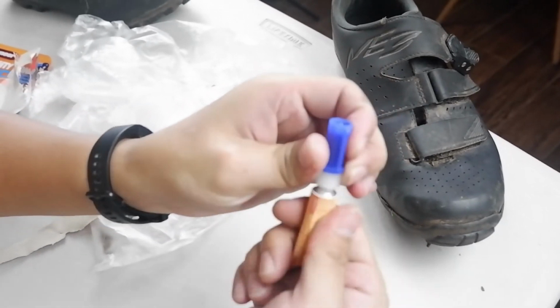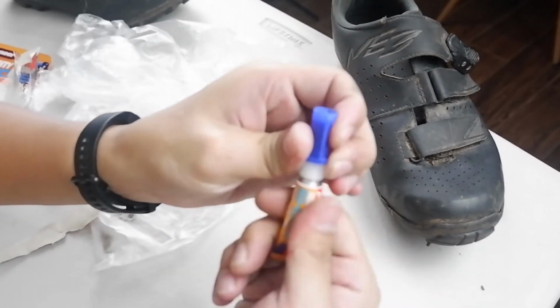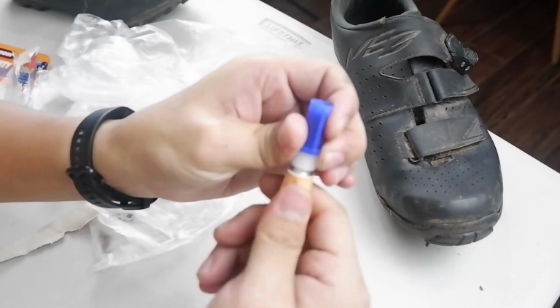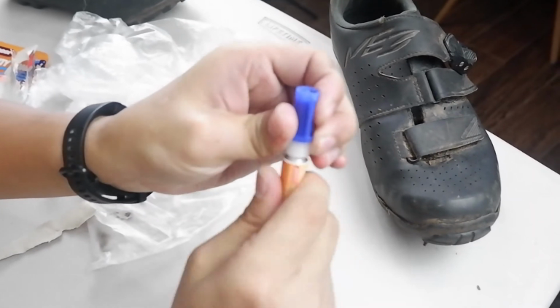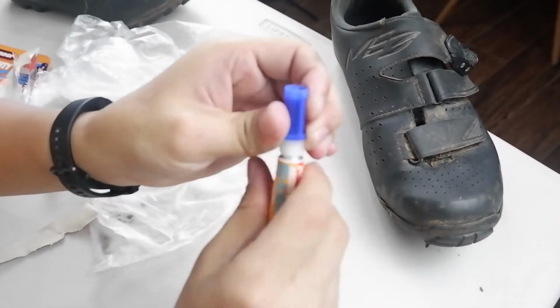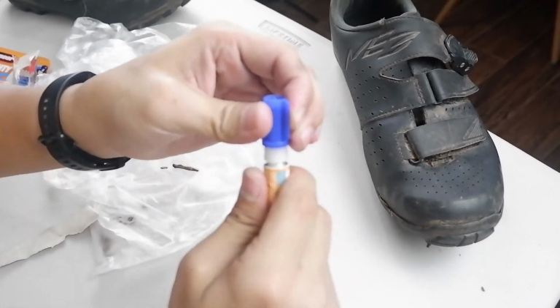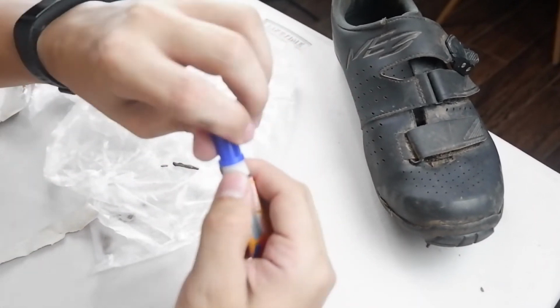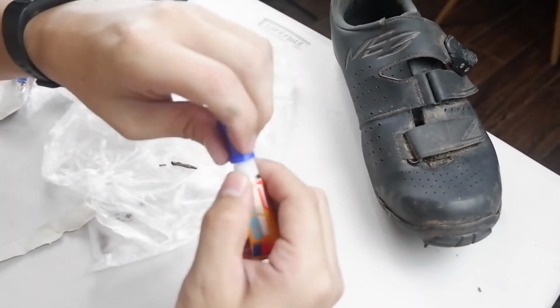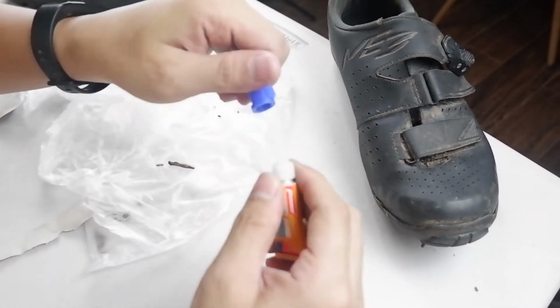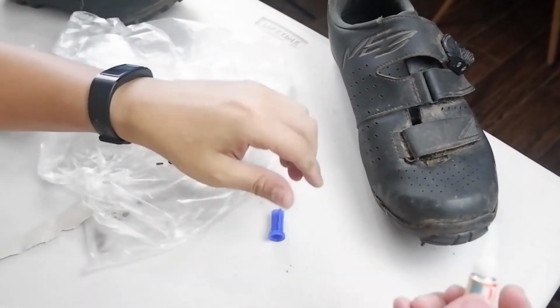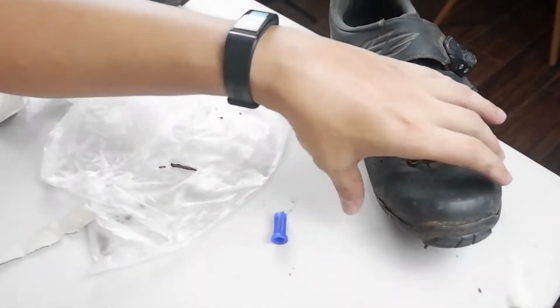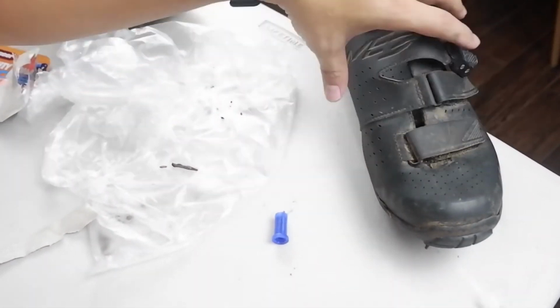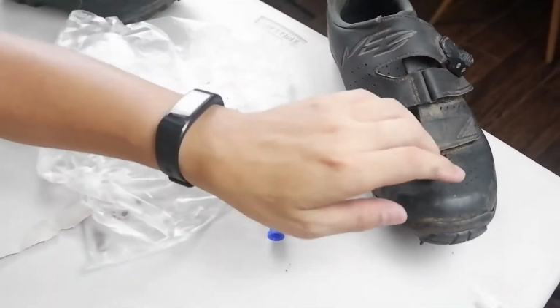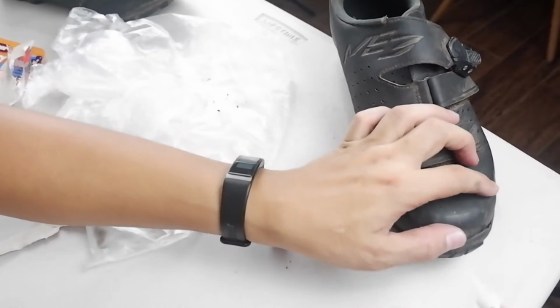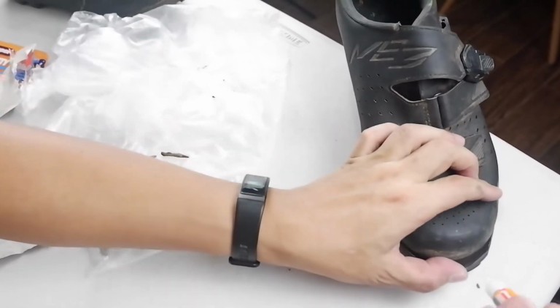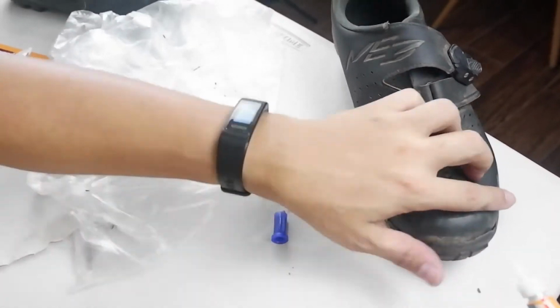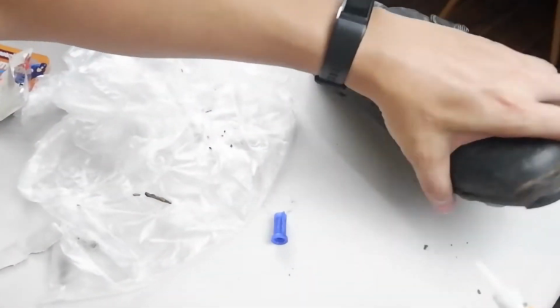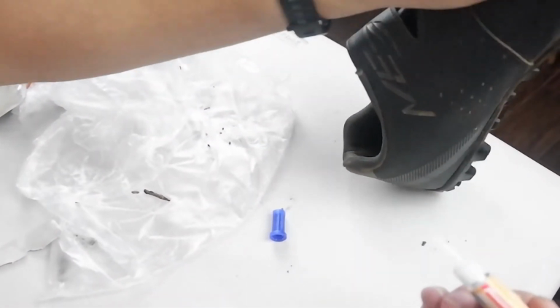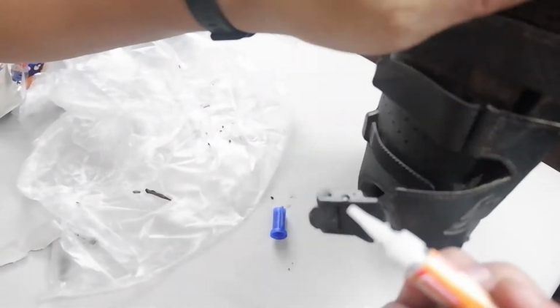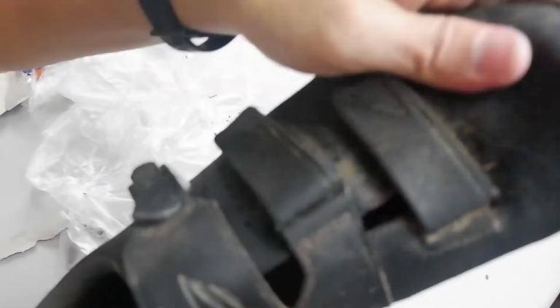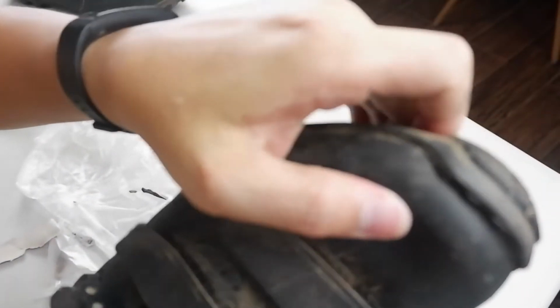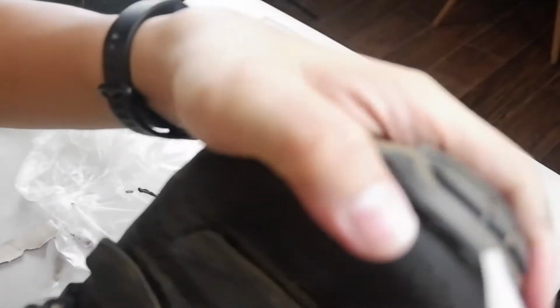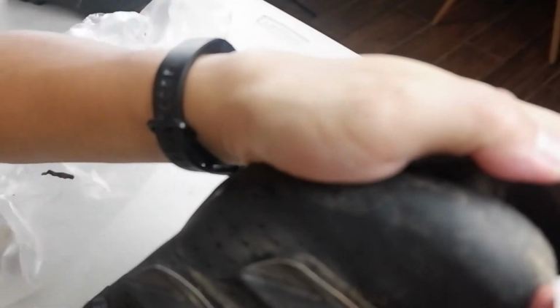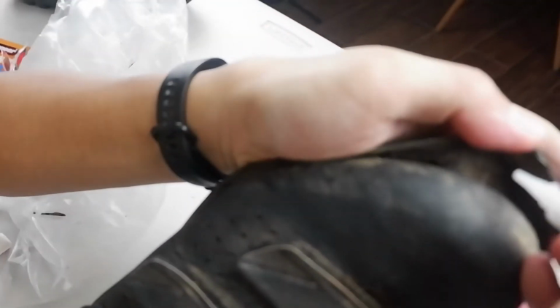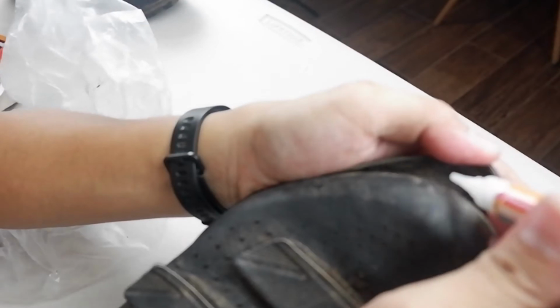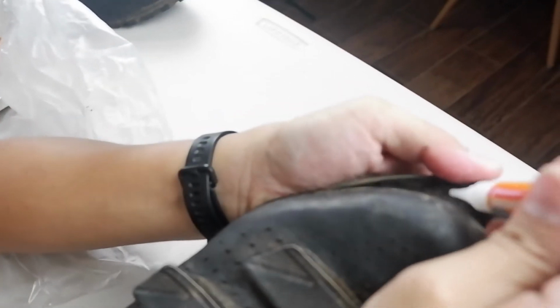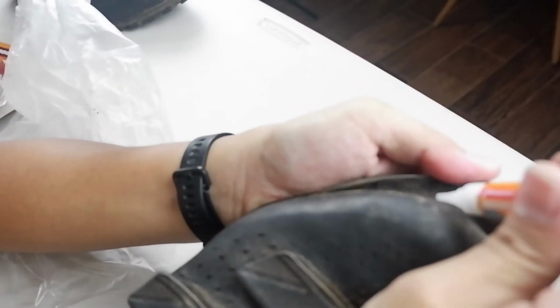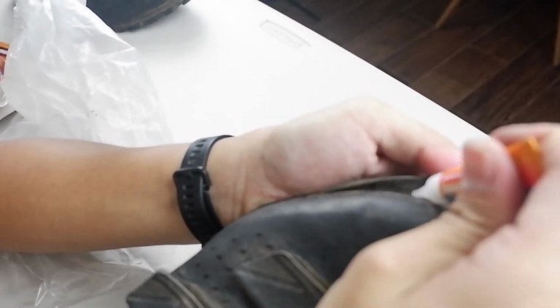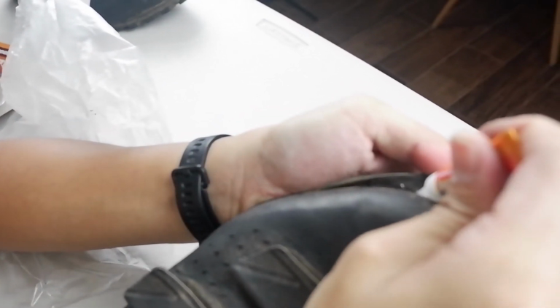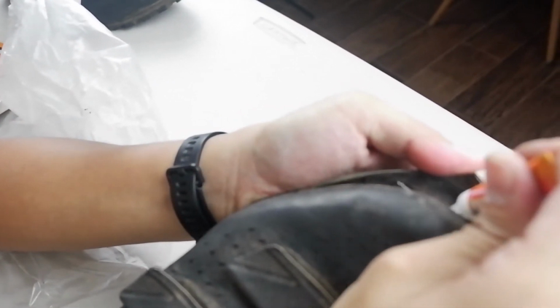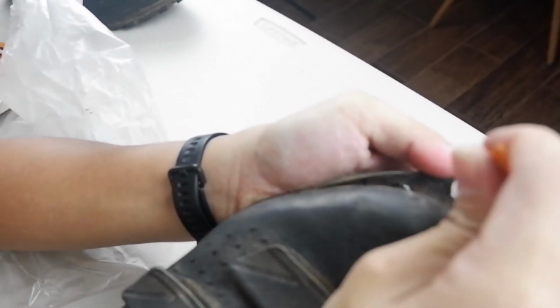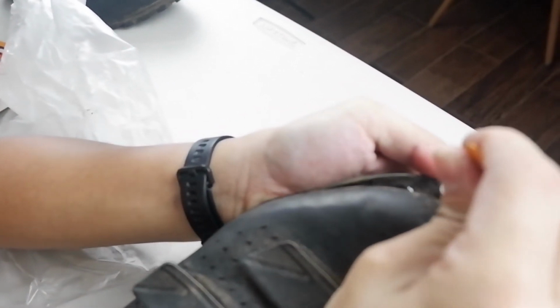After more or less one year, the sole at the front of my shoes started separating. So I brought it right away to Mr. Quiki.